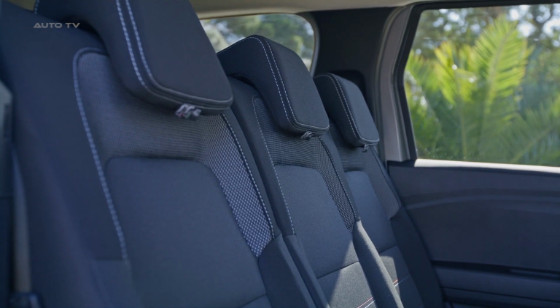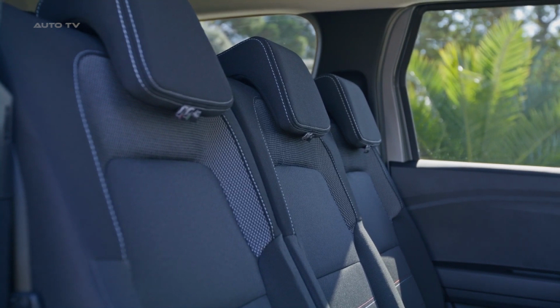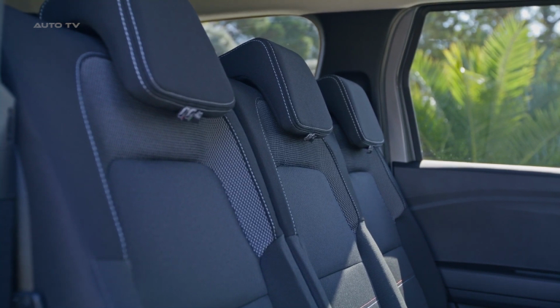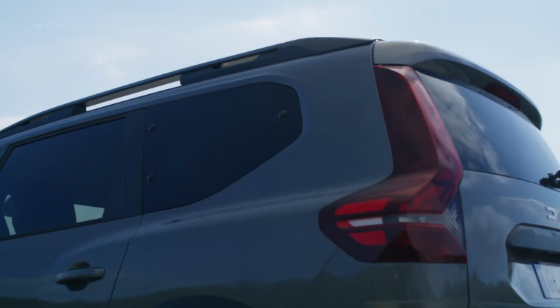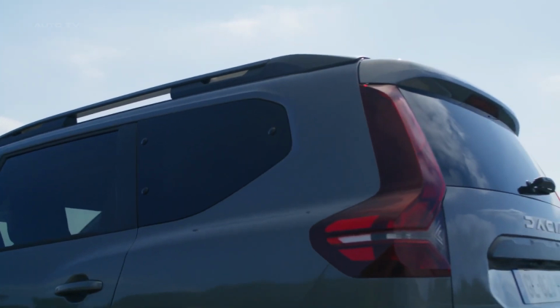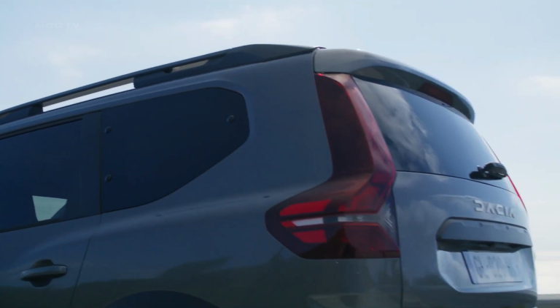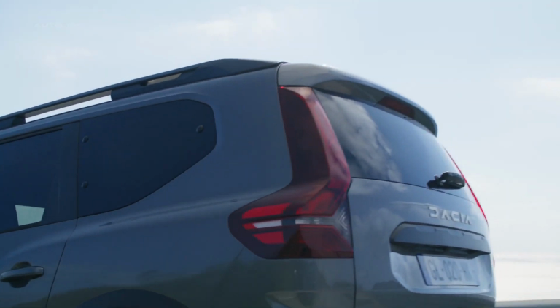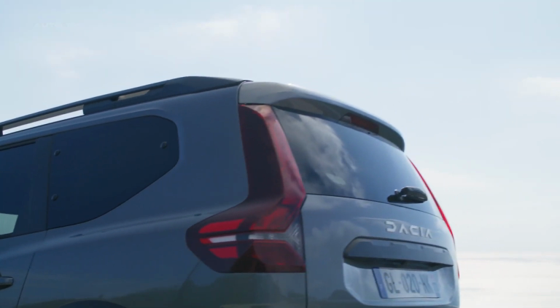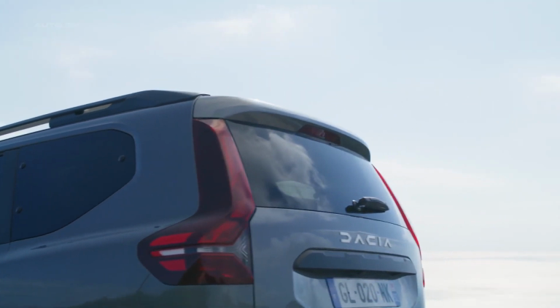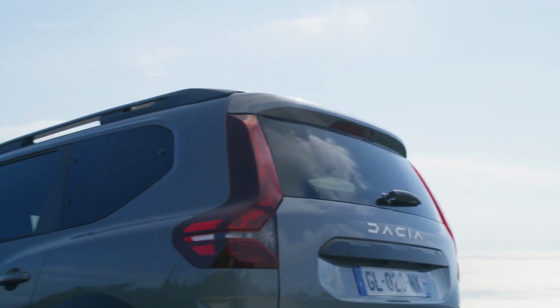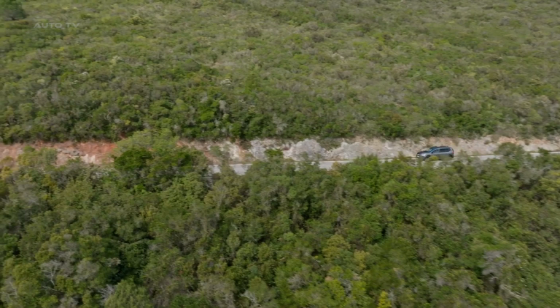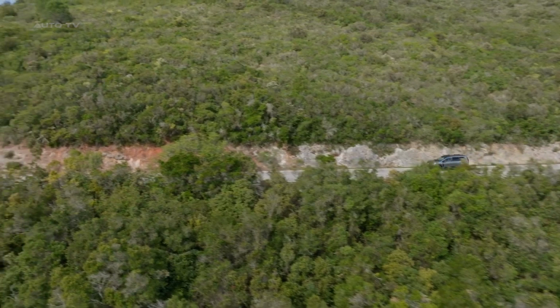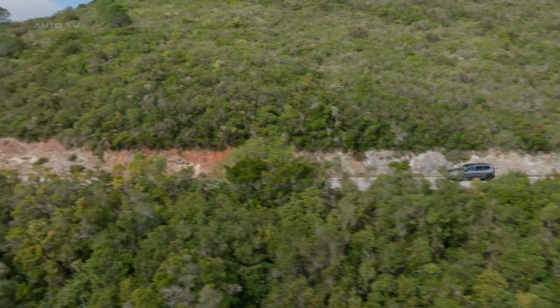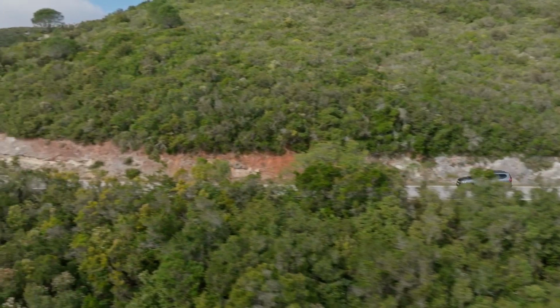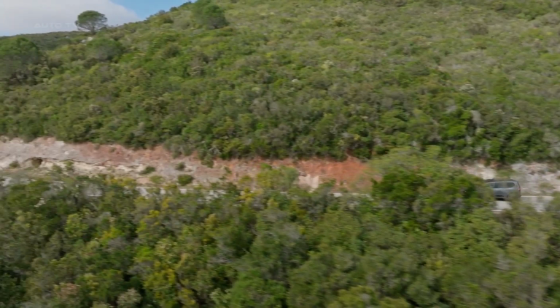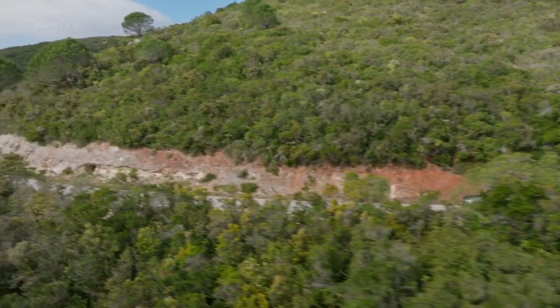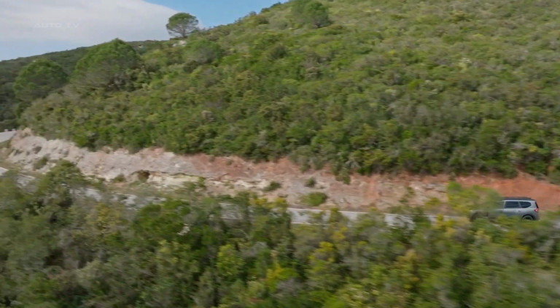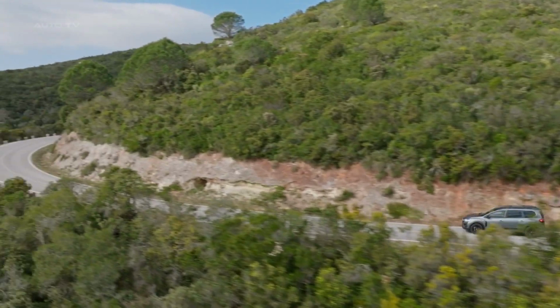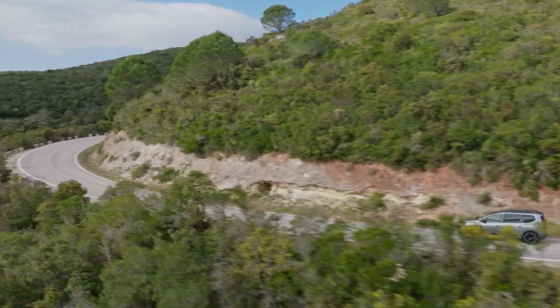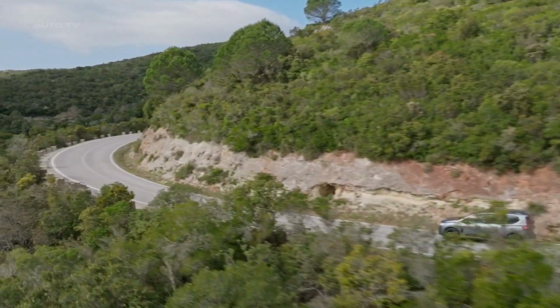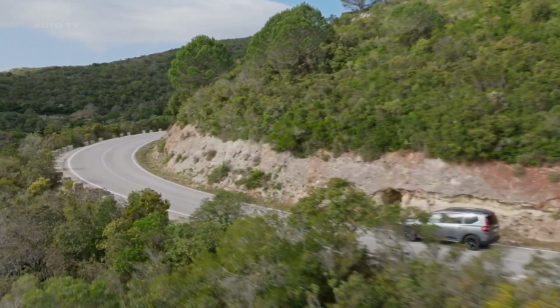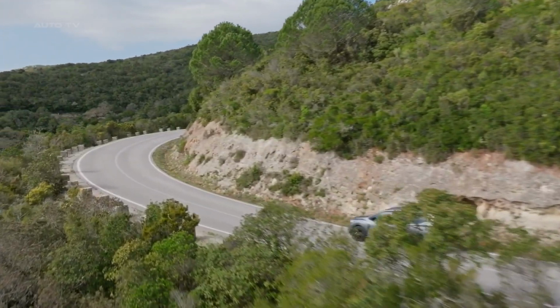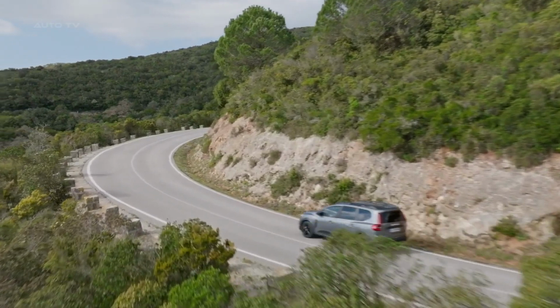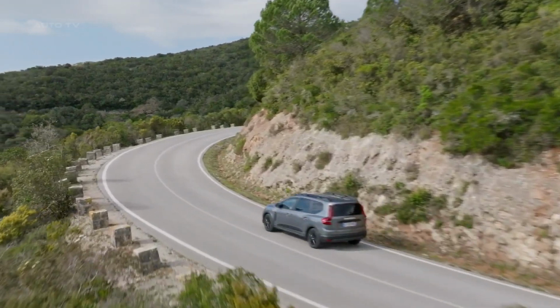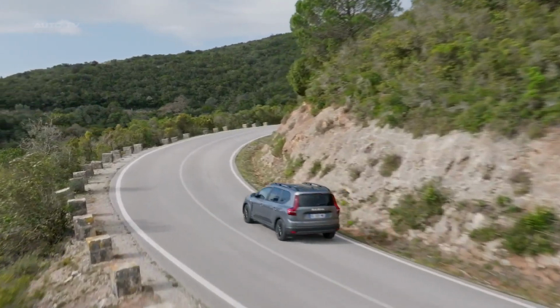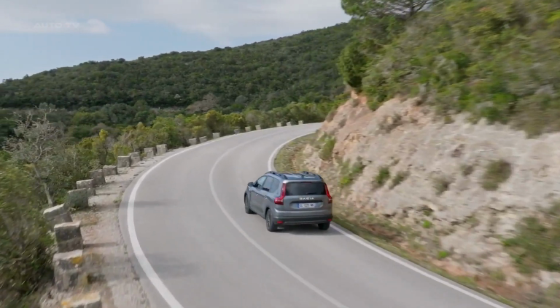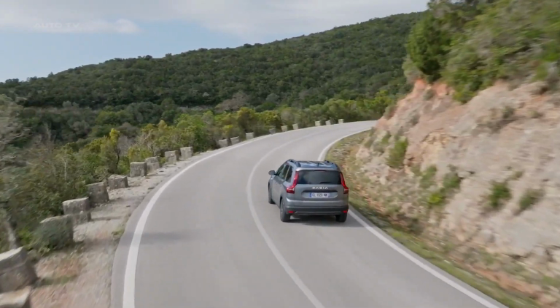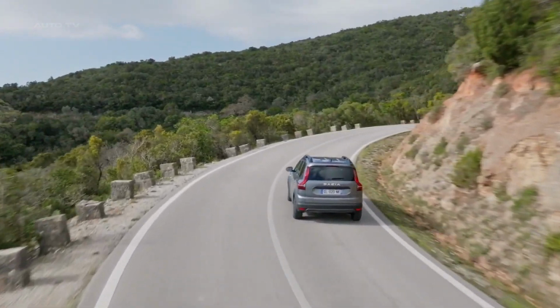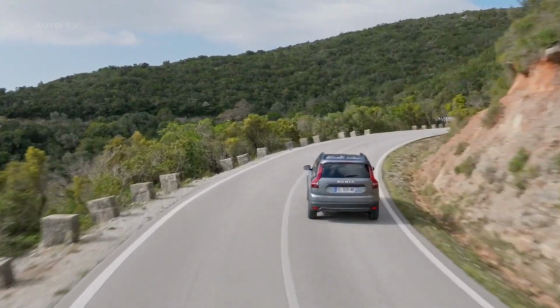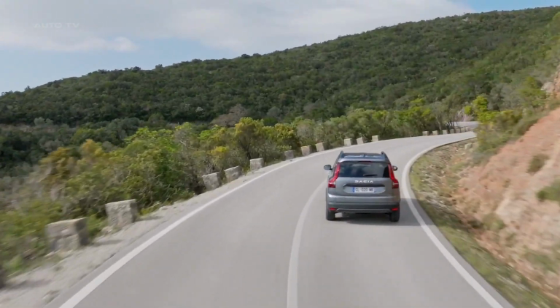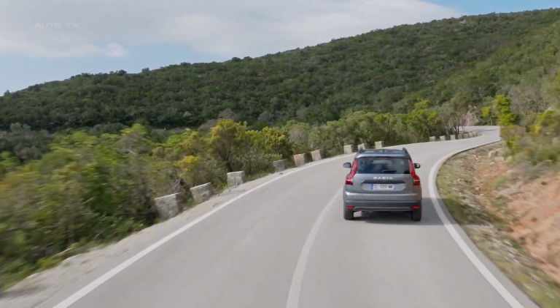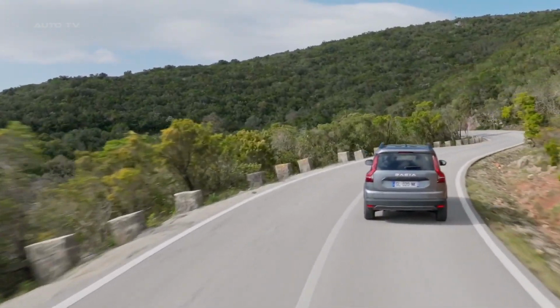In full electric mode, the Jogger Hybrid 140 can reach speeds of up to 70 kilometers per hour and an occasional top speed of 160 kilometers per hour, depending on local regulations. All this adds up to an enjoyable, efficient ride.